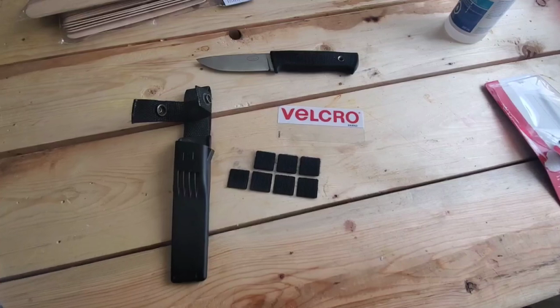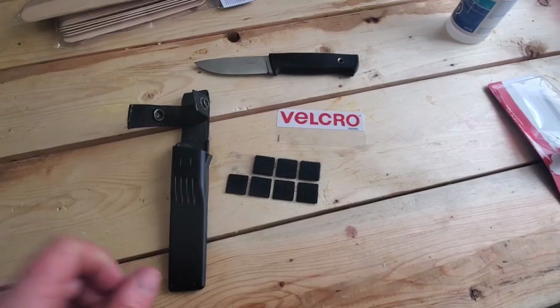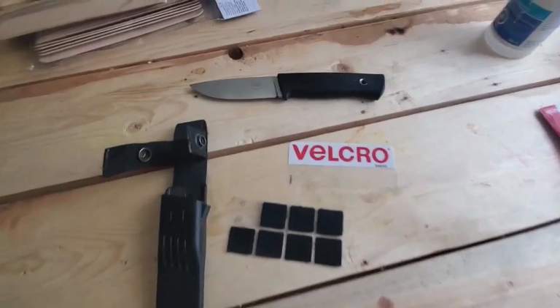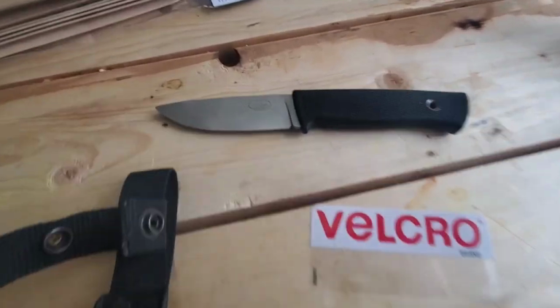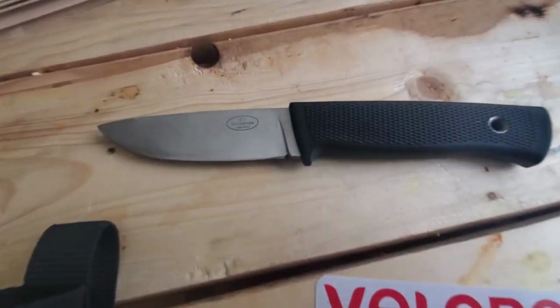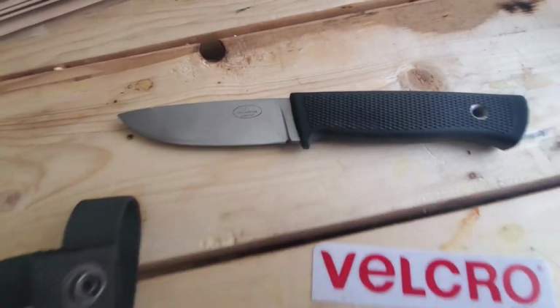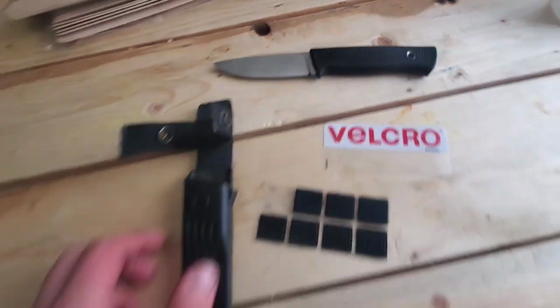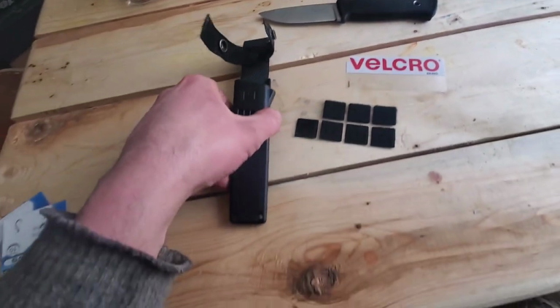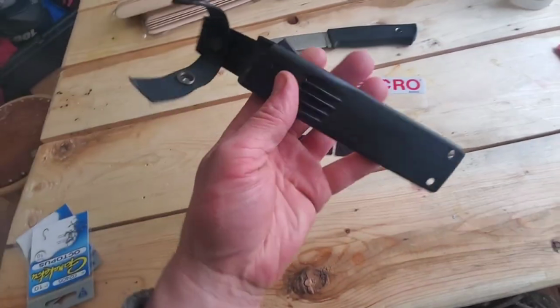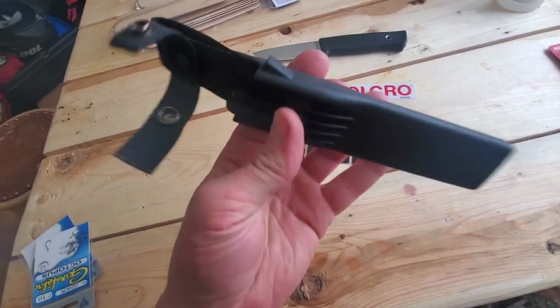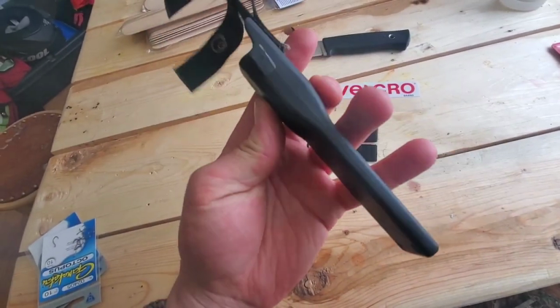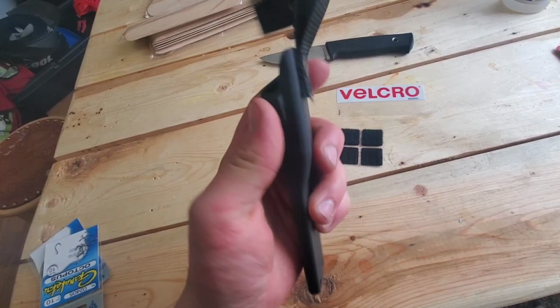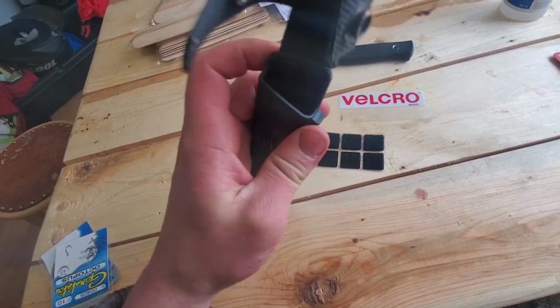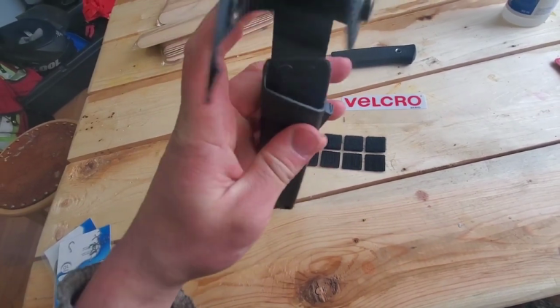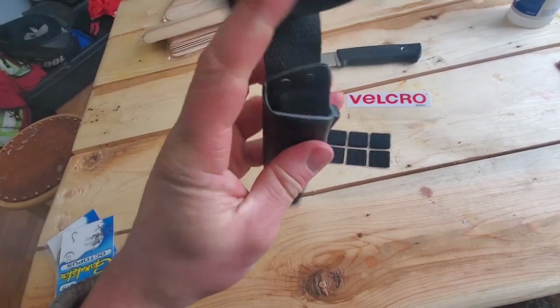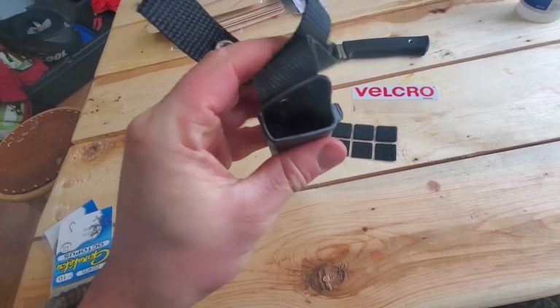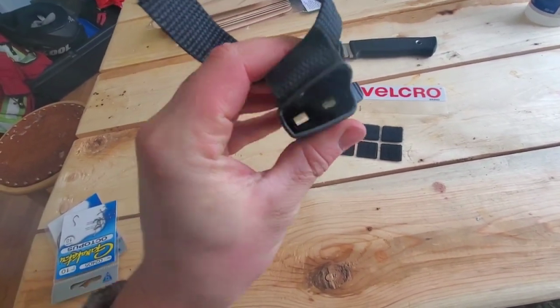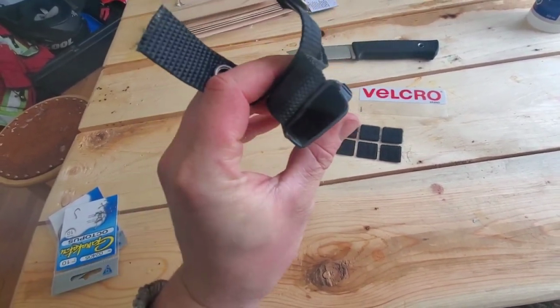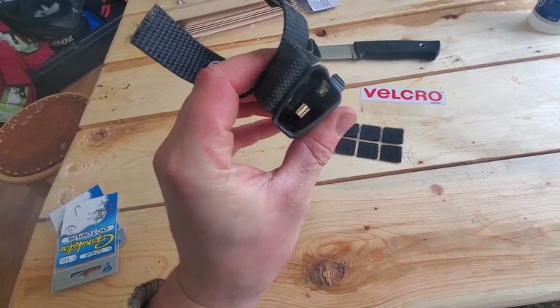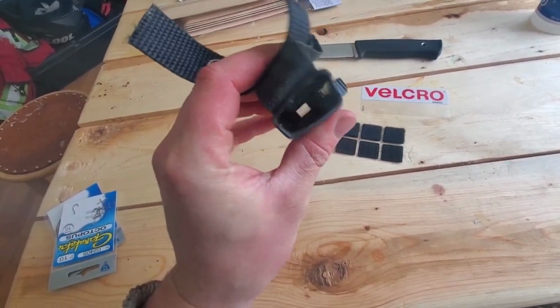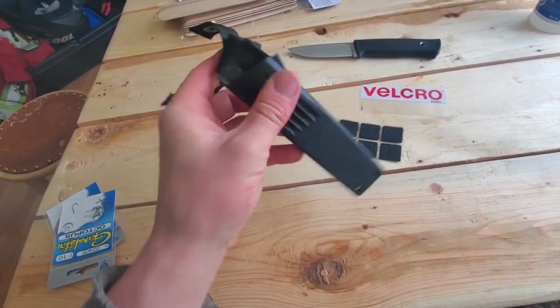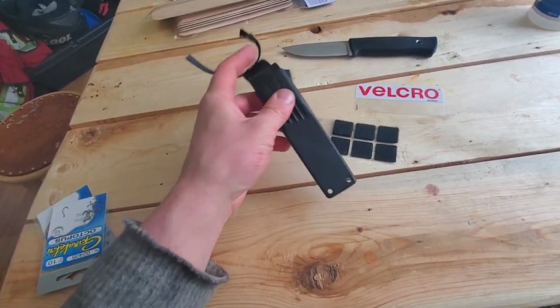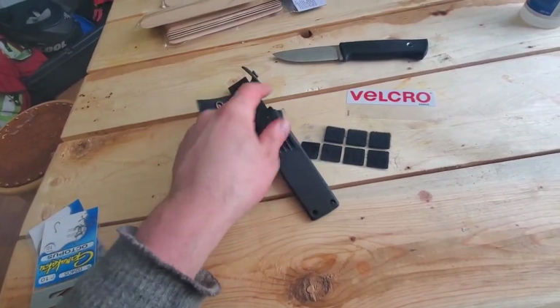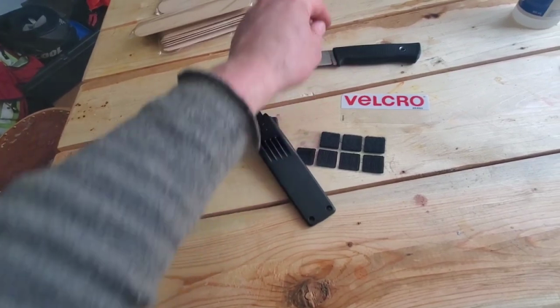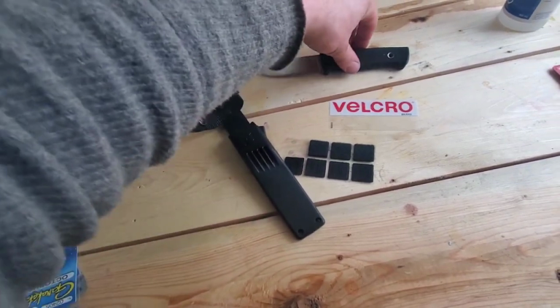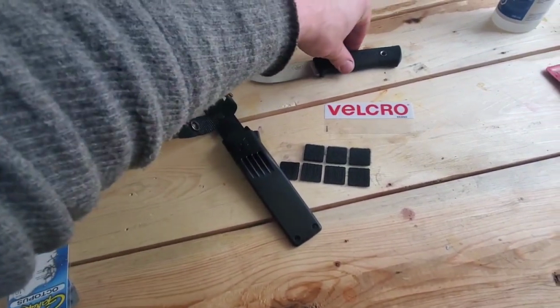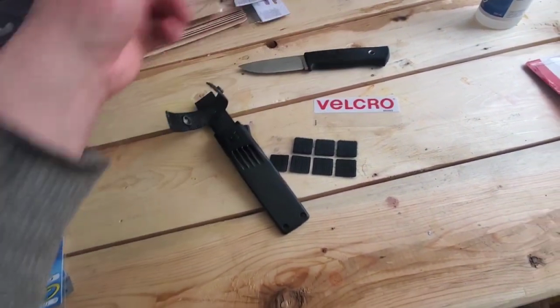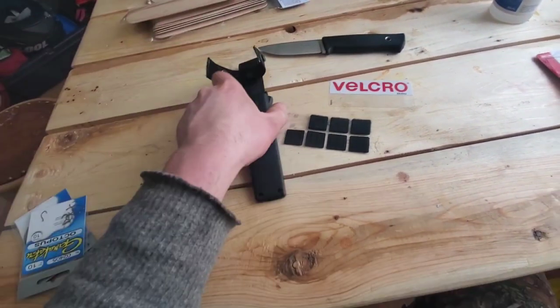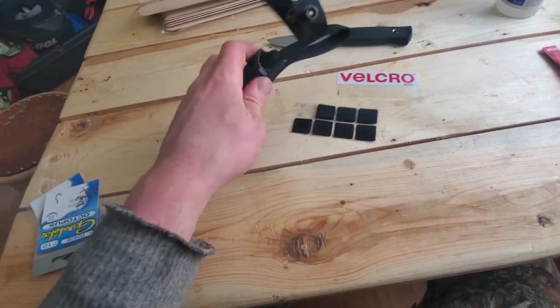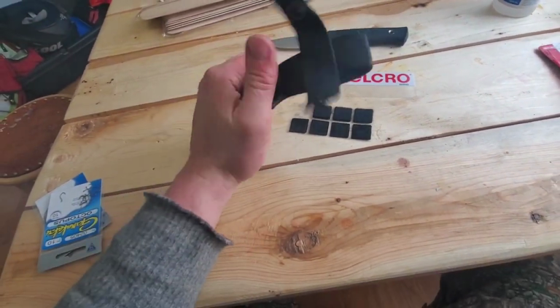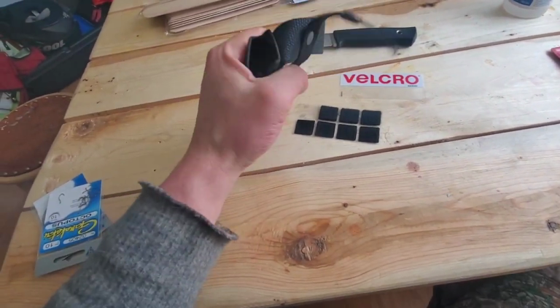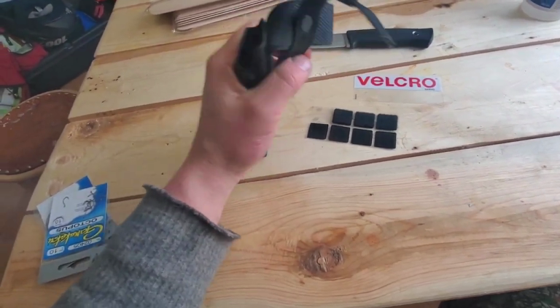A well-known issue with these F1 knives is the sheath — that Zytel sheath, basically just plastic. It has a lot of rattle and a lot of slop, so you hear your knife jiggling around. It makes it really annoying to walk around with.